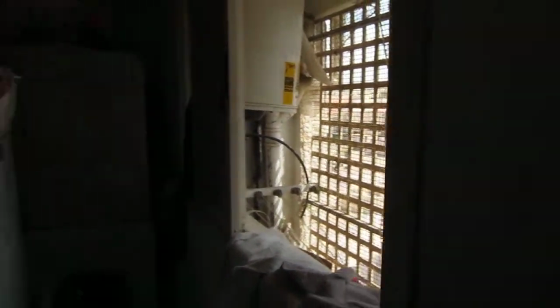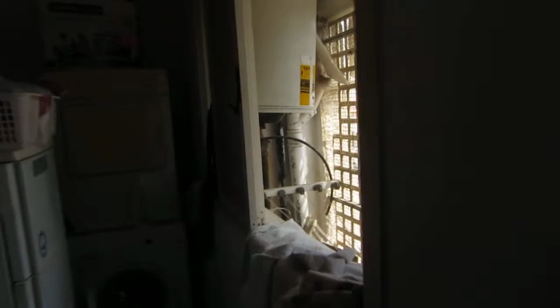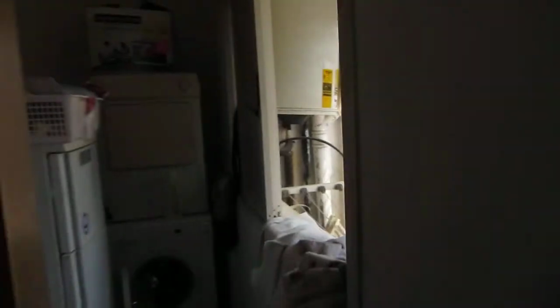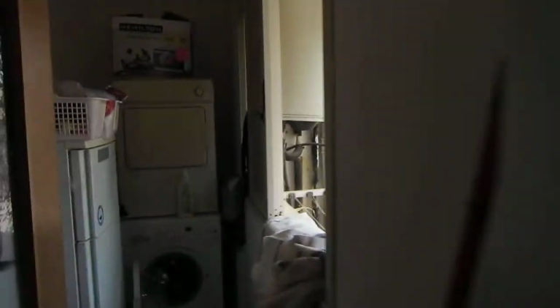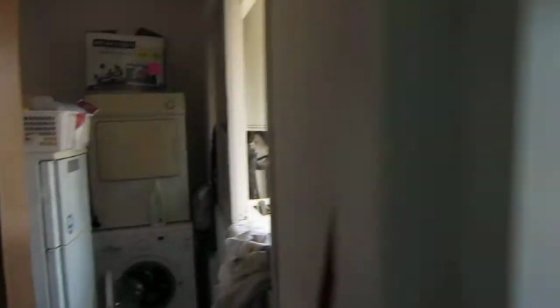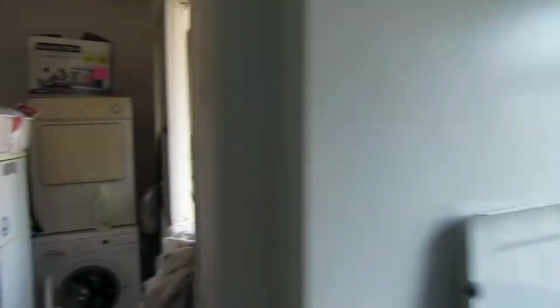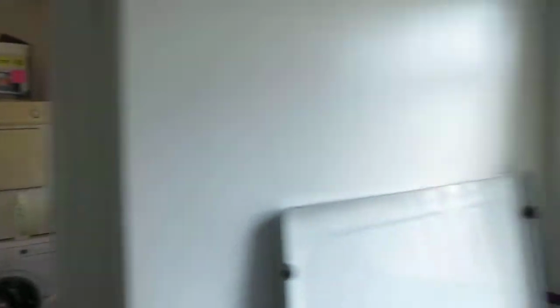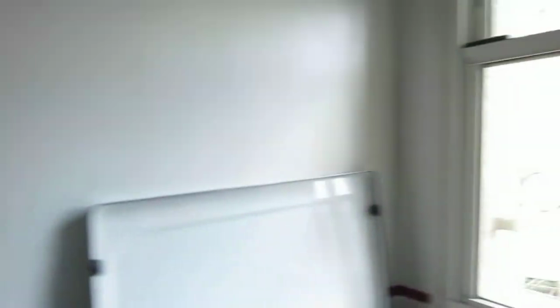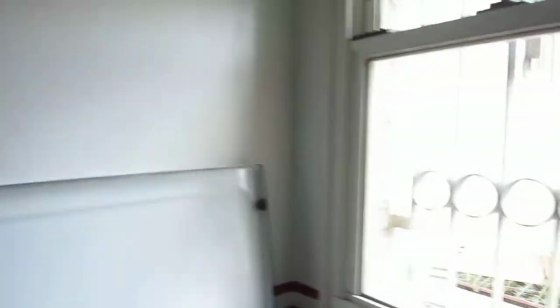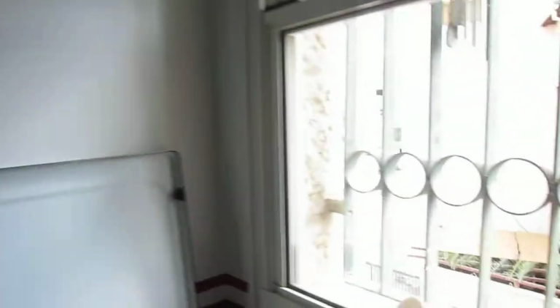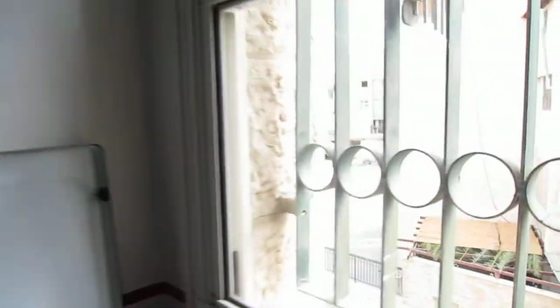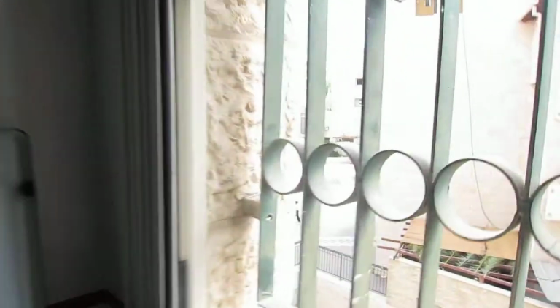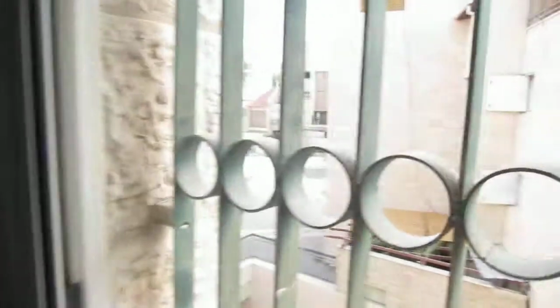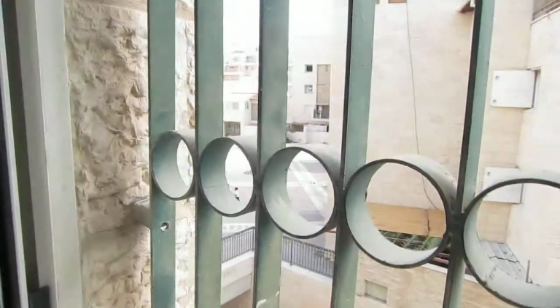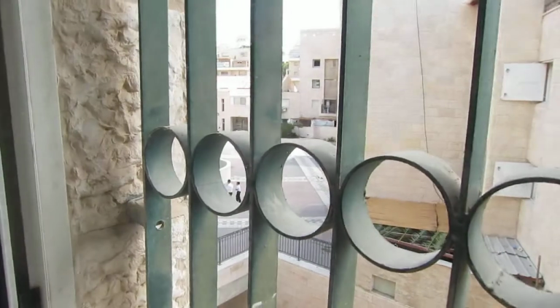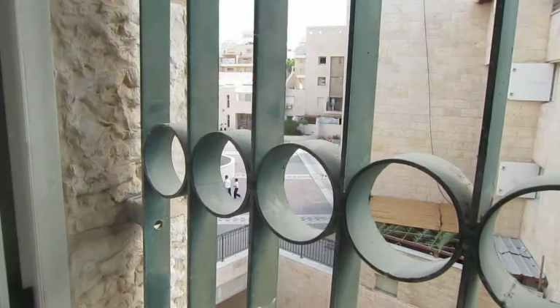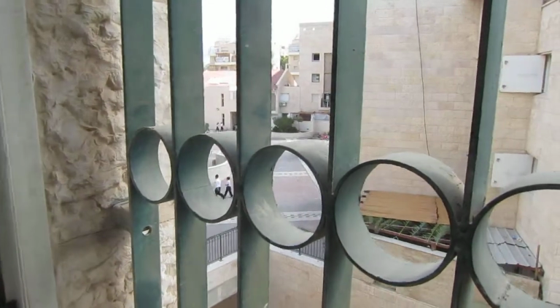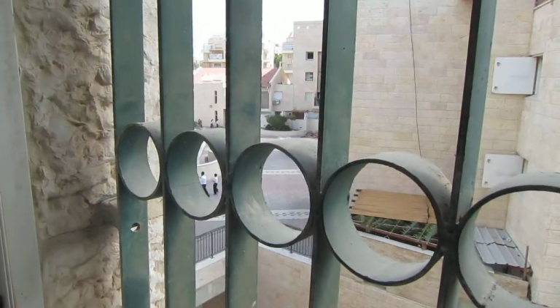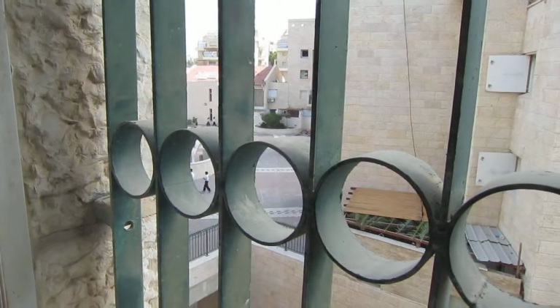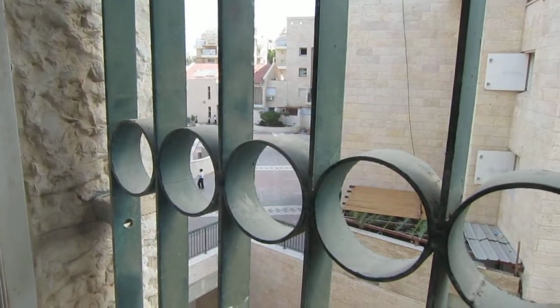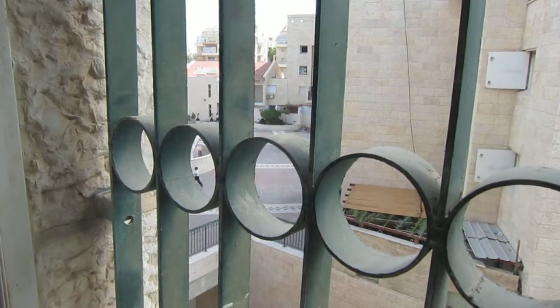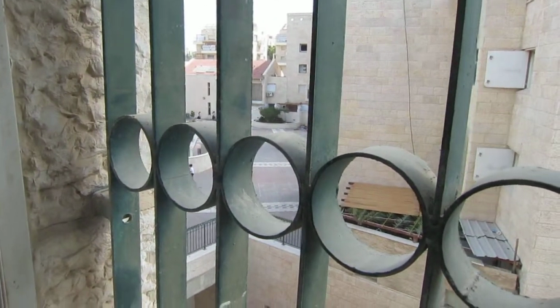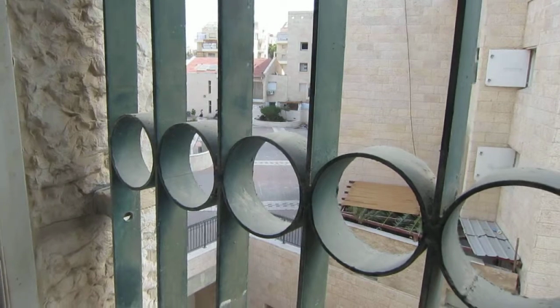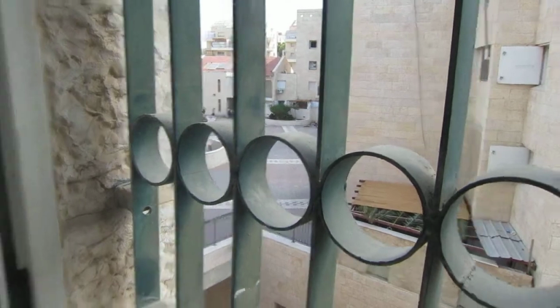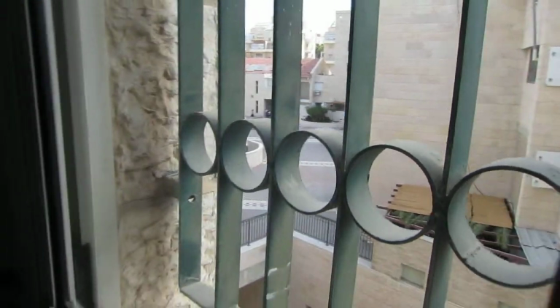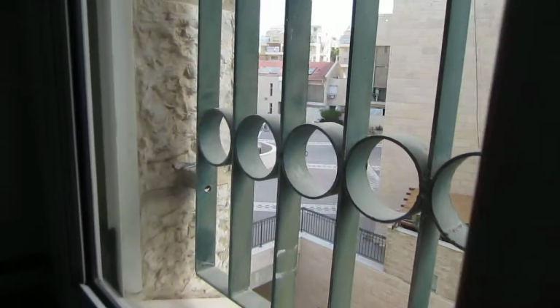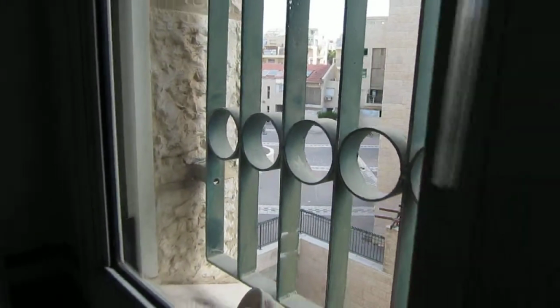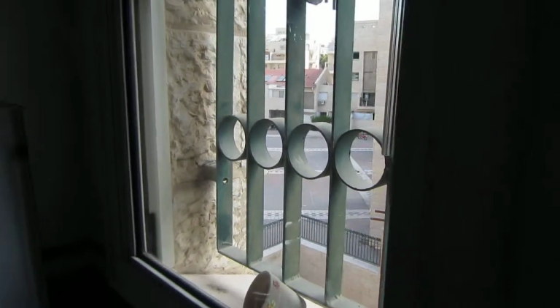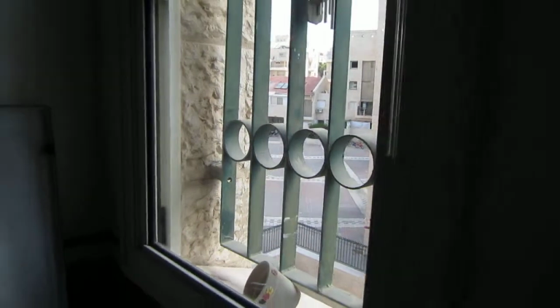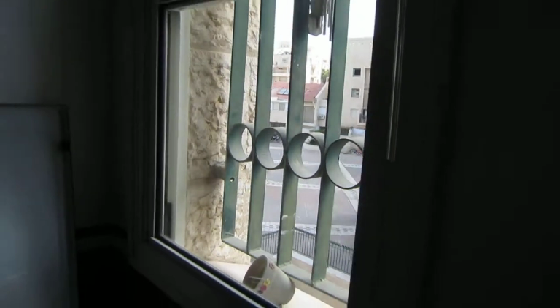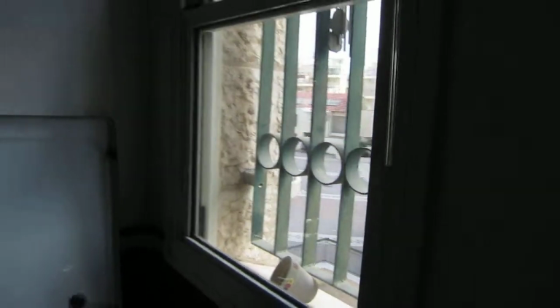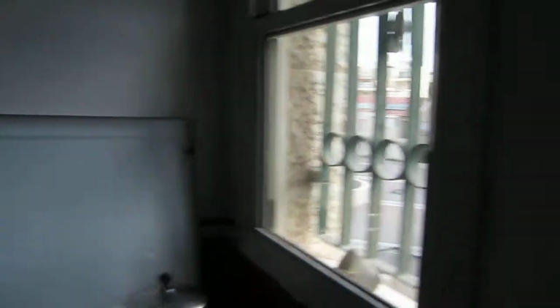Over here is the courtyard of the building. I'll show you that from another angle — you can see the kids when they're out there playing.